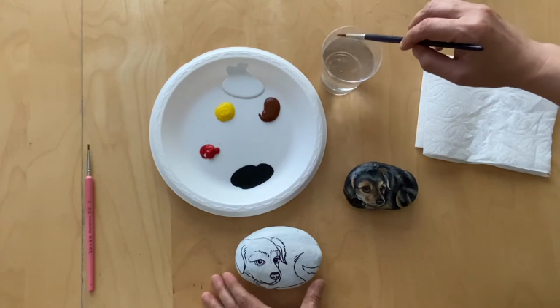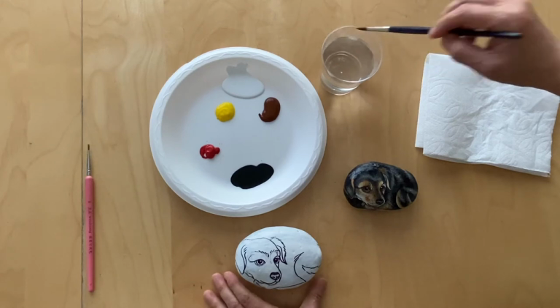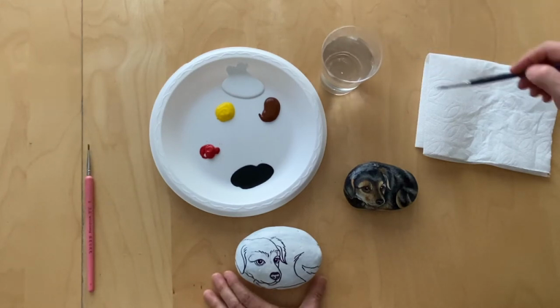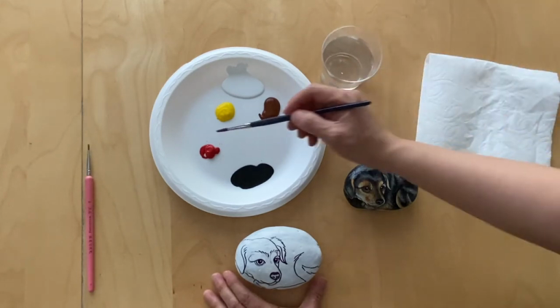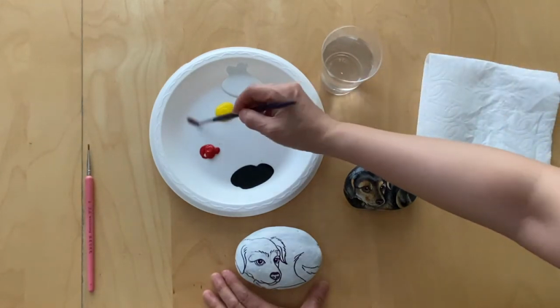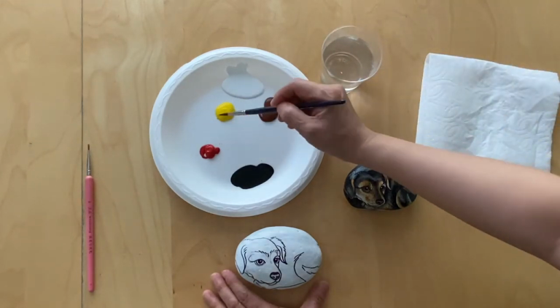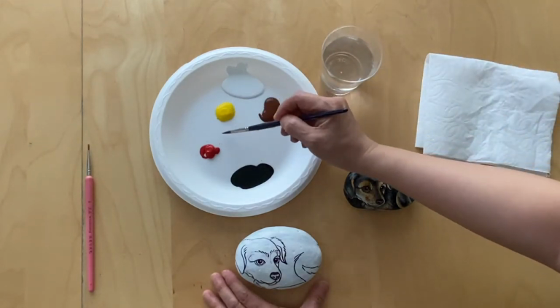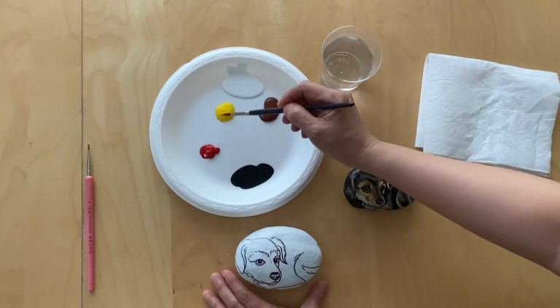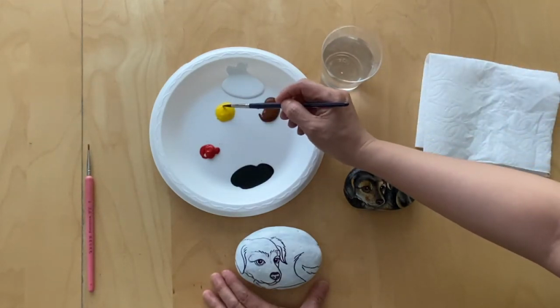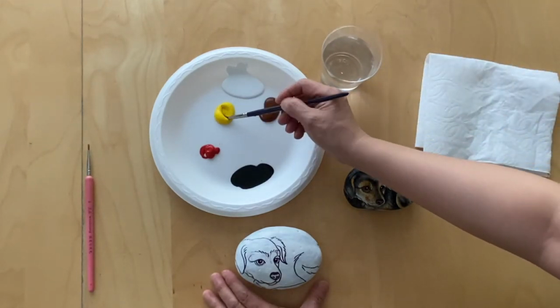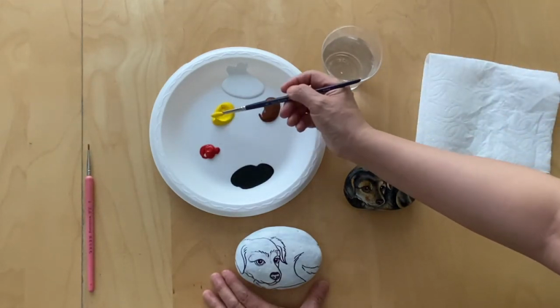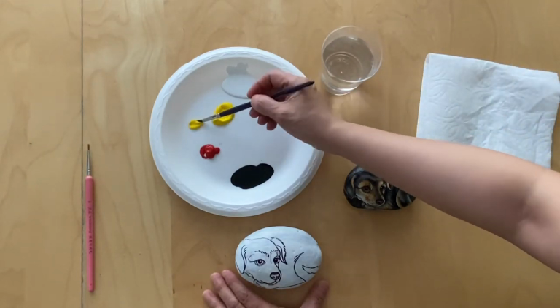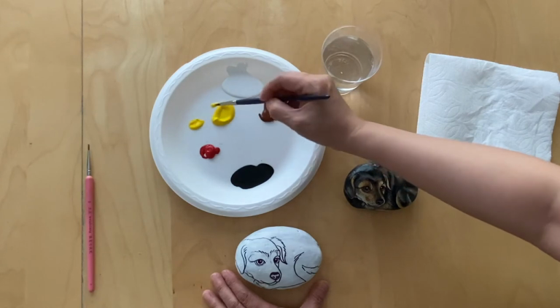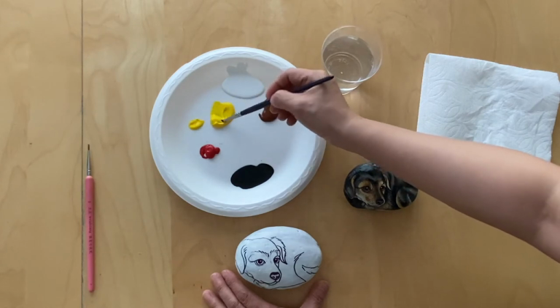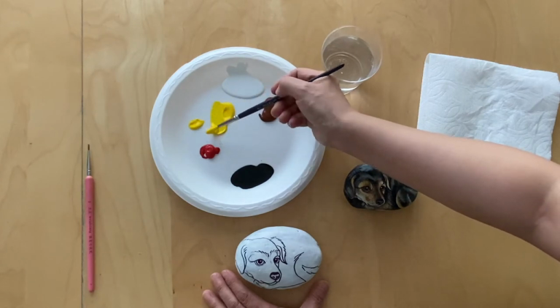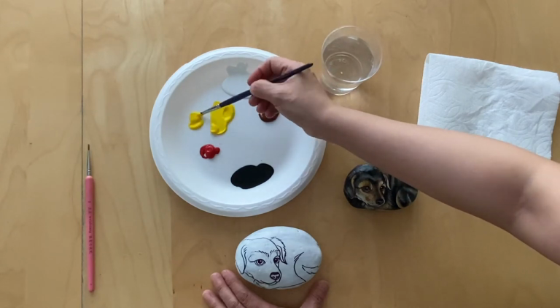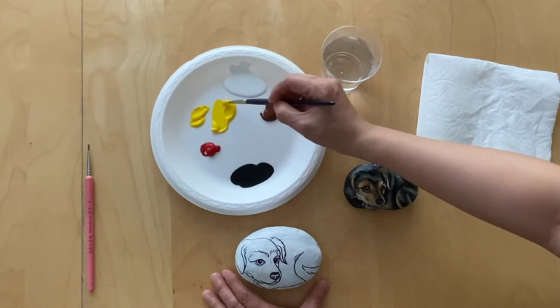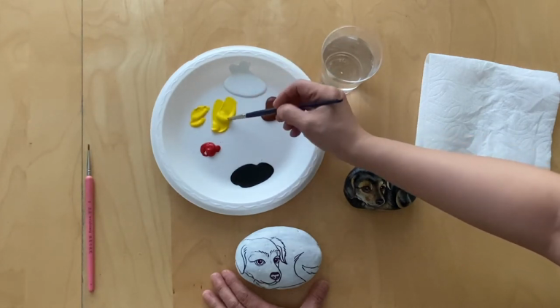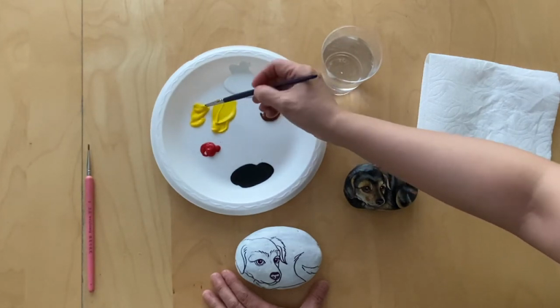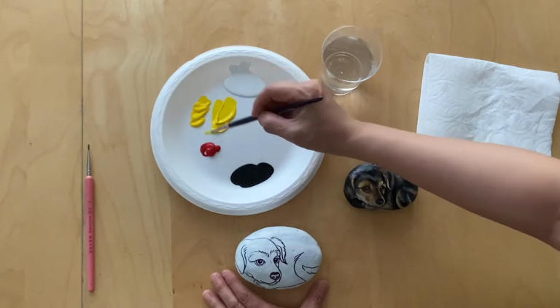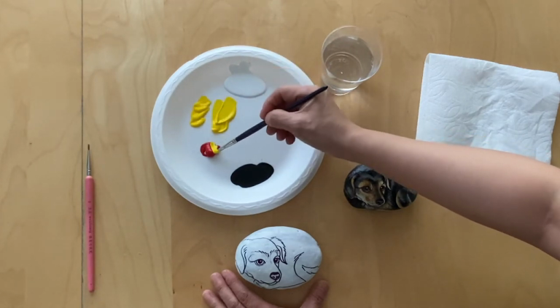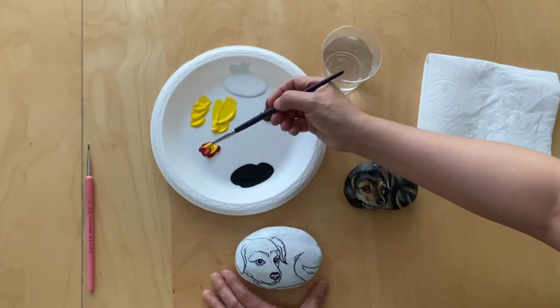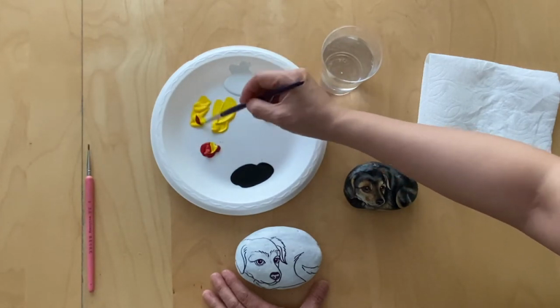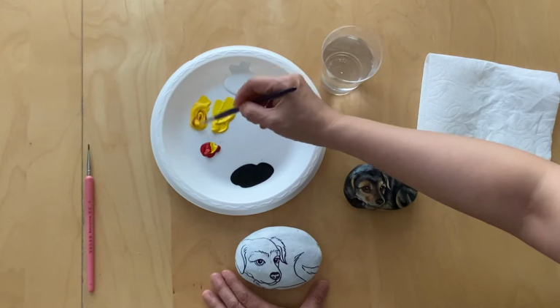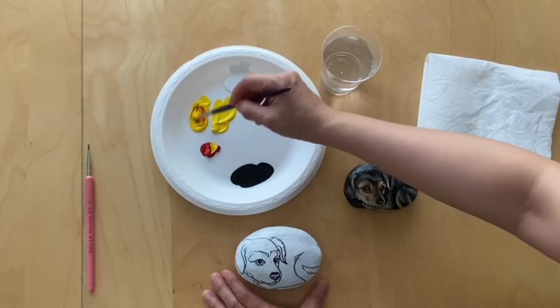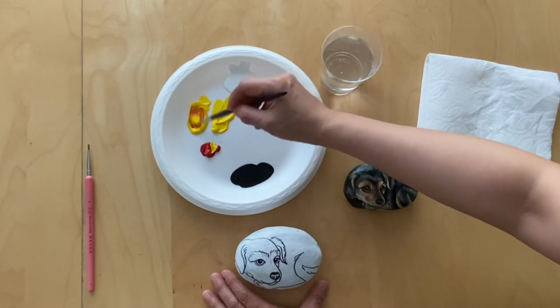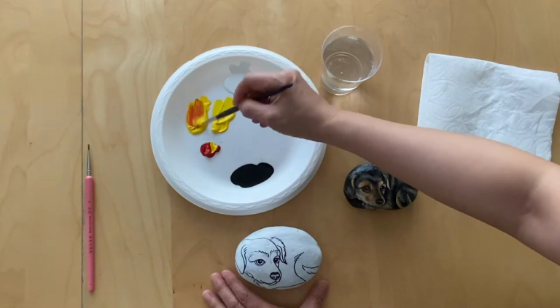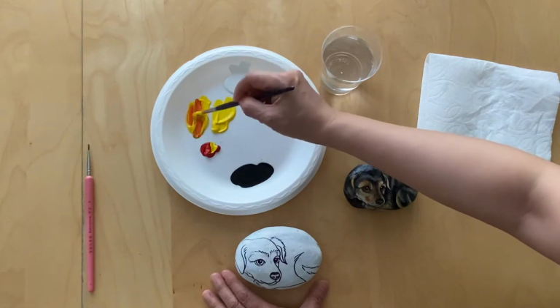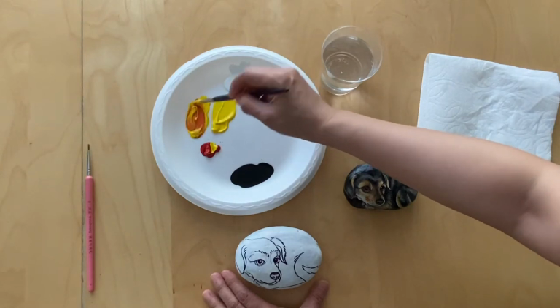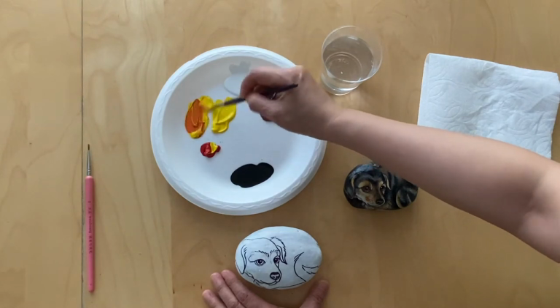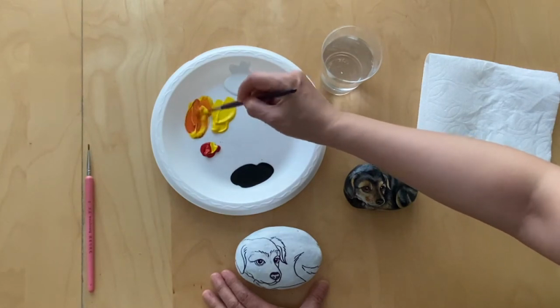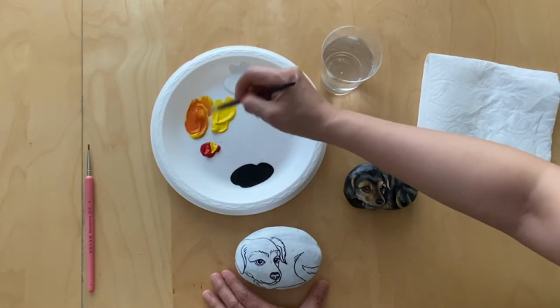I'm going to begin by mixing an orange color. I'm going to use more yellow and less red to mix a medium orange.